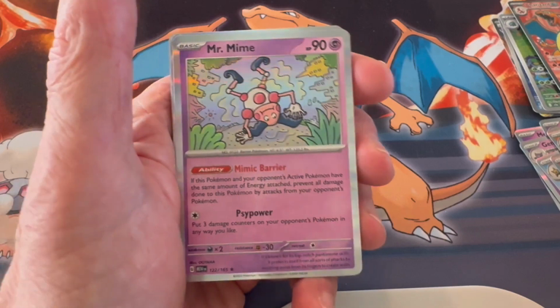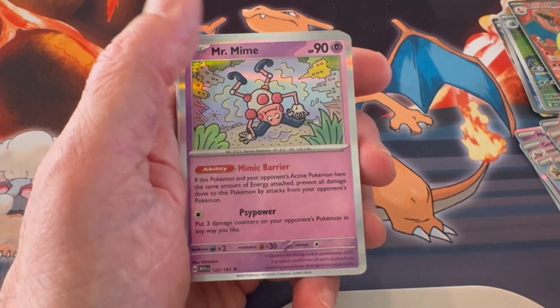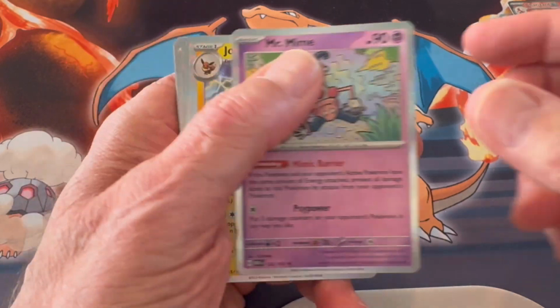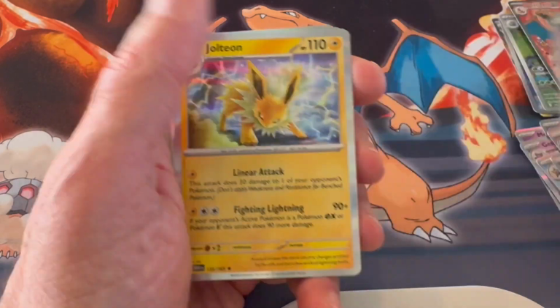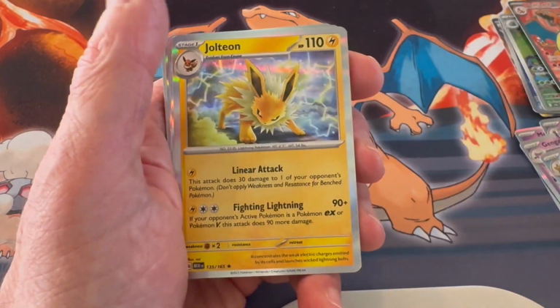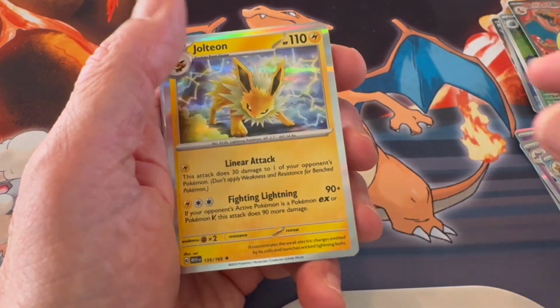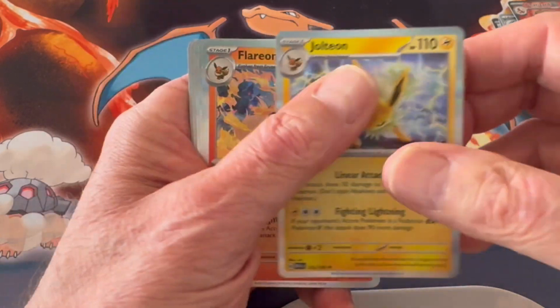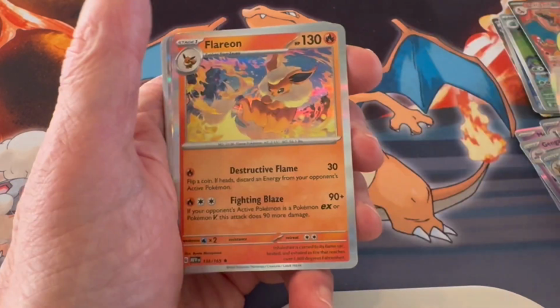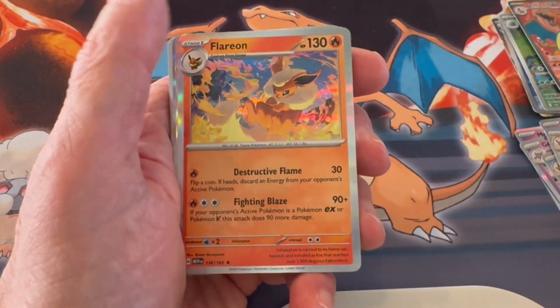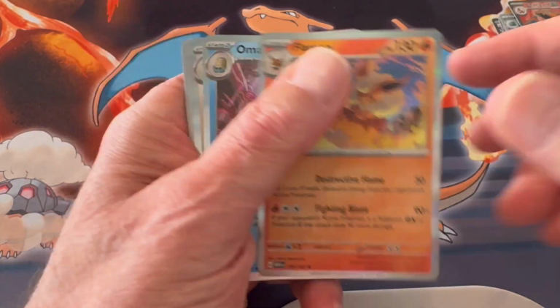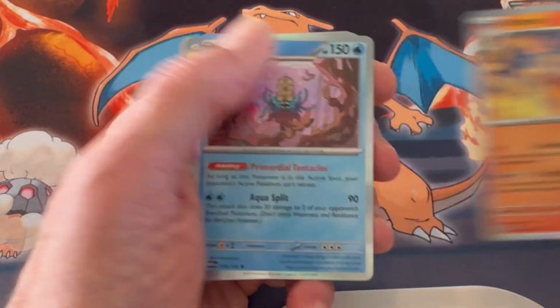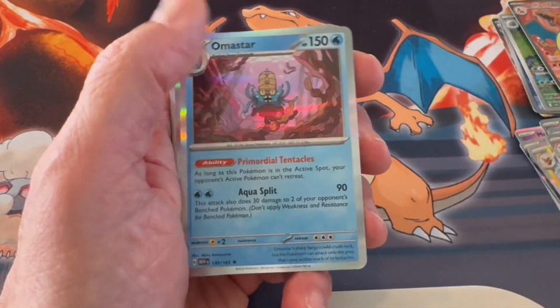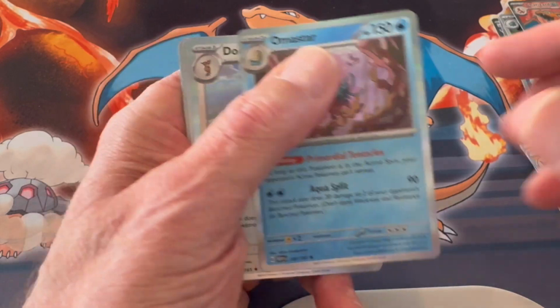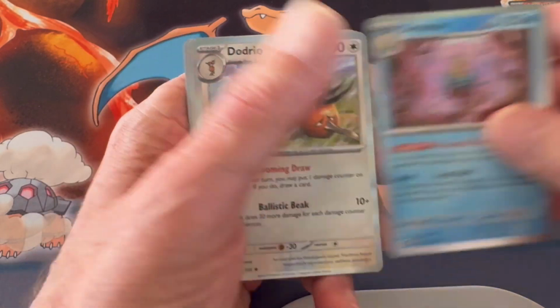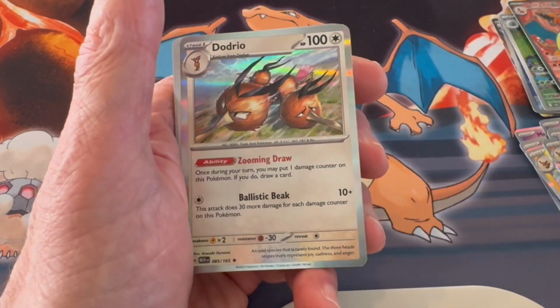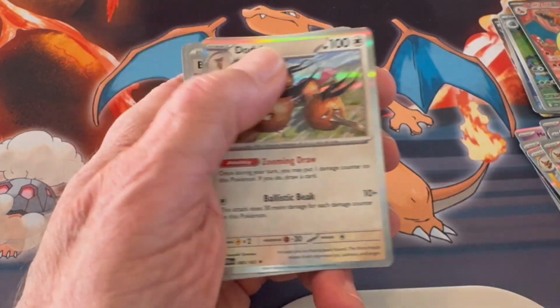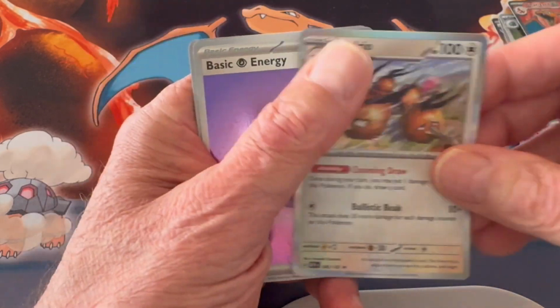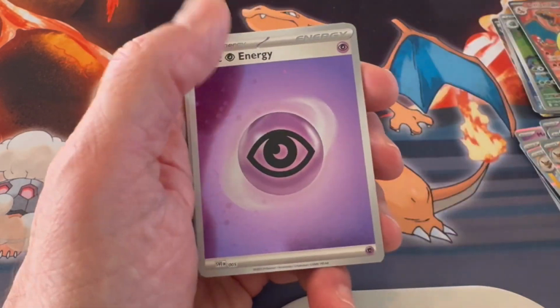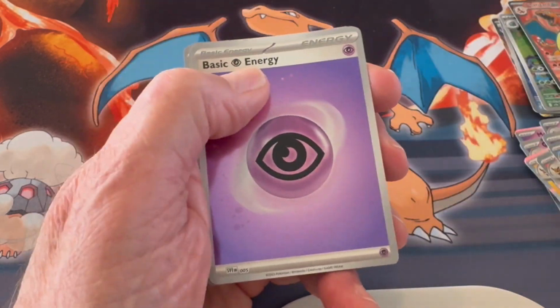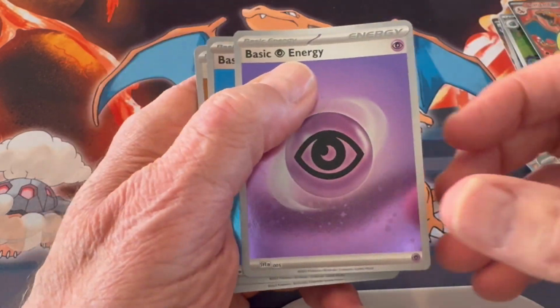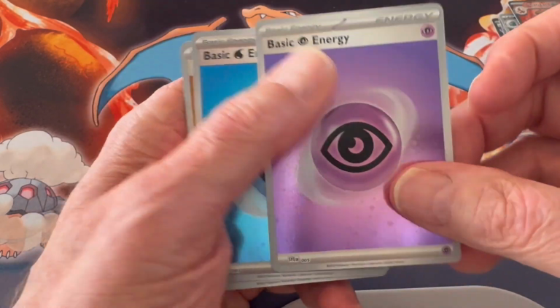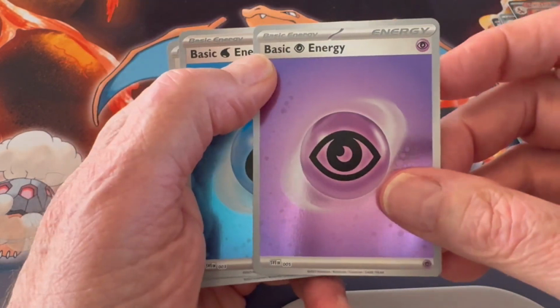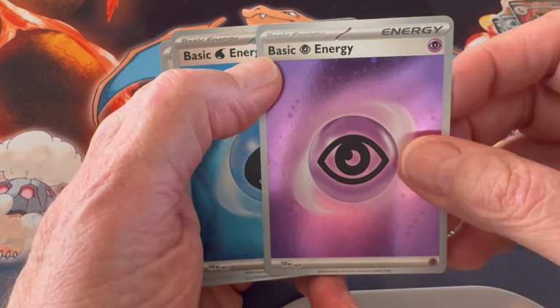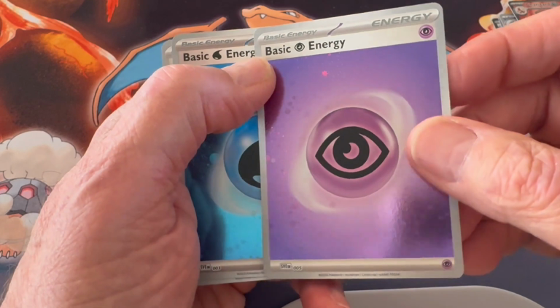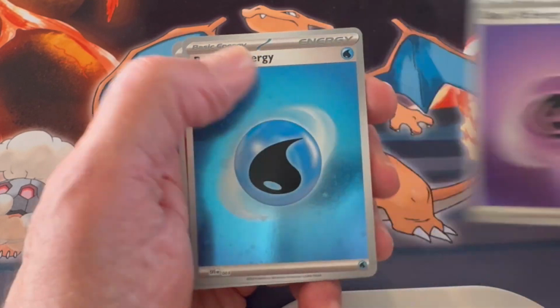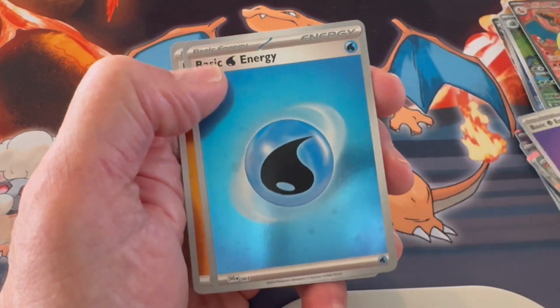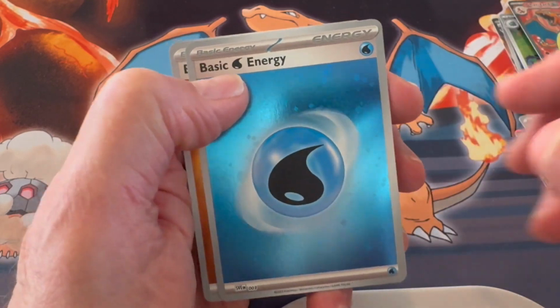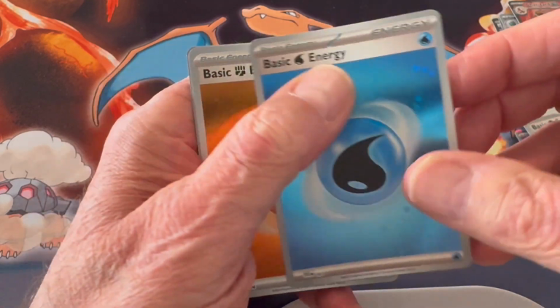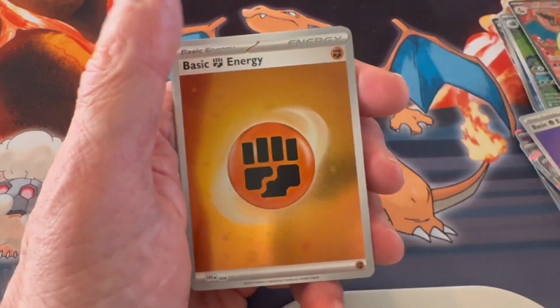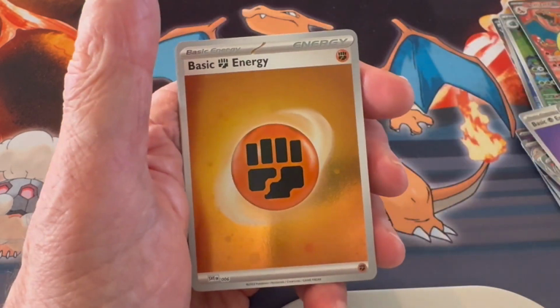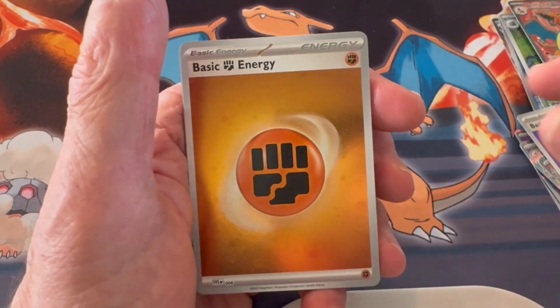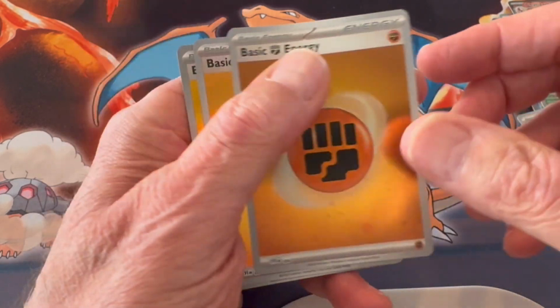Mr. Mime, Jolteon, Flareon, Amistar, Dodrio, and then Basic Energy. And anytime we have Basic Energy and it's a holo, I like it — because they're such plain cards.